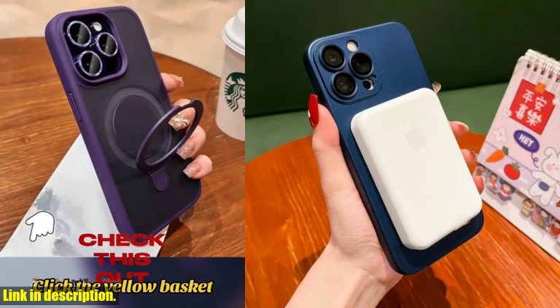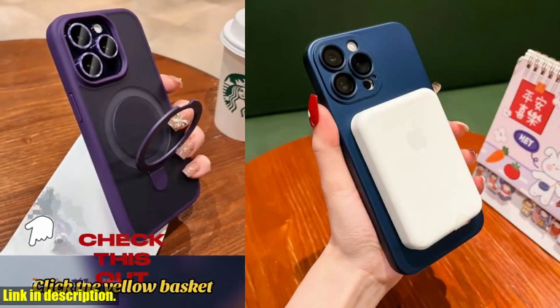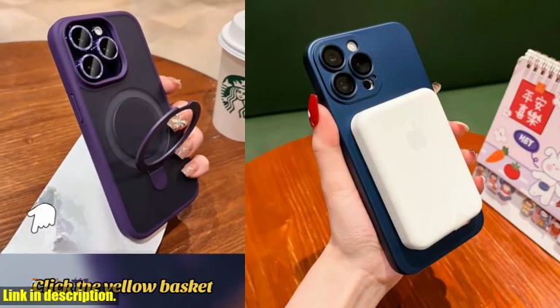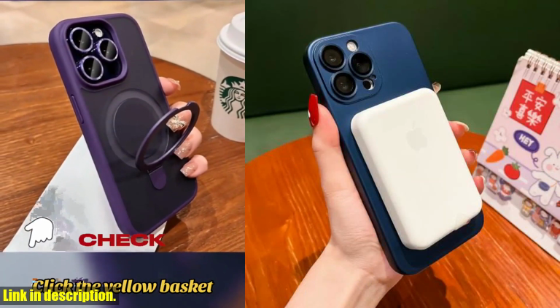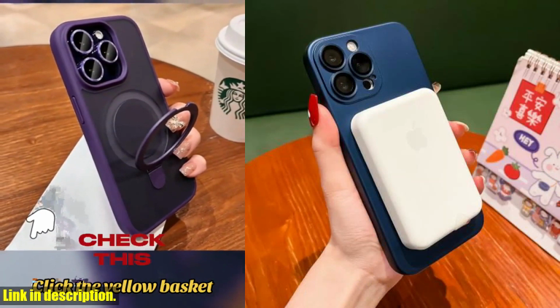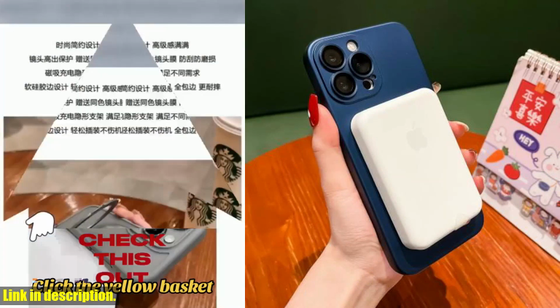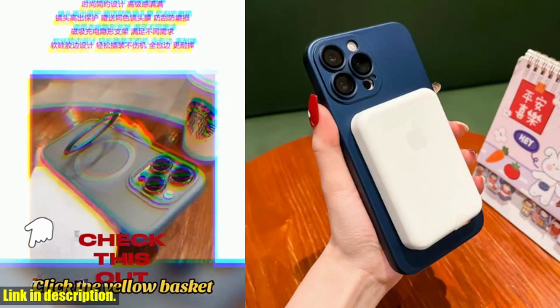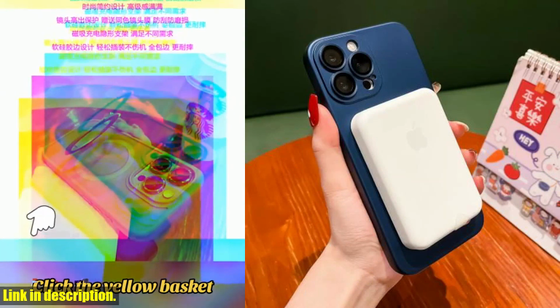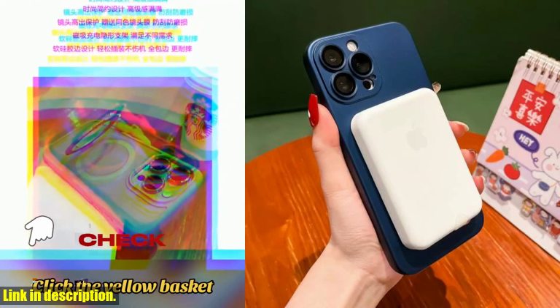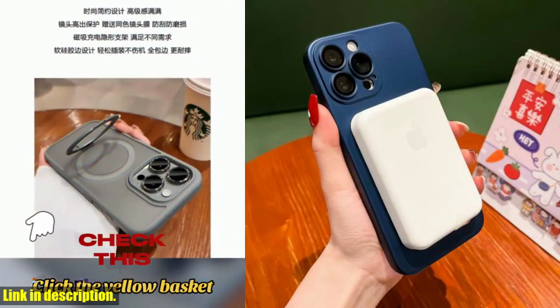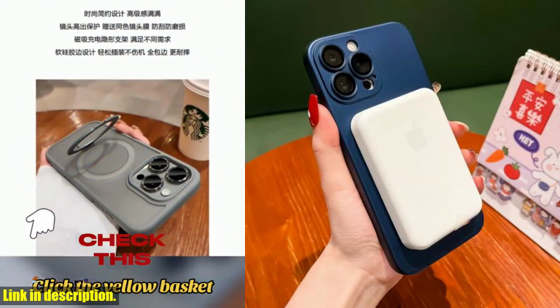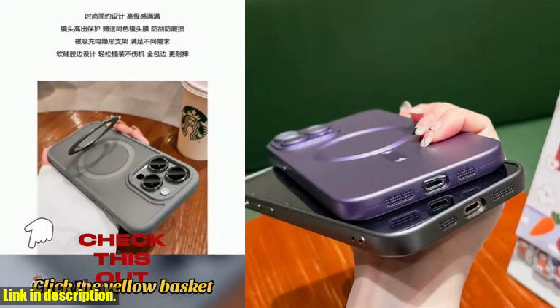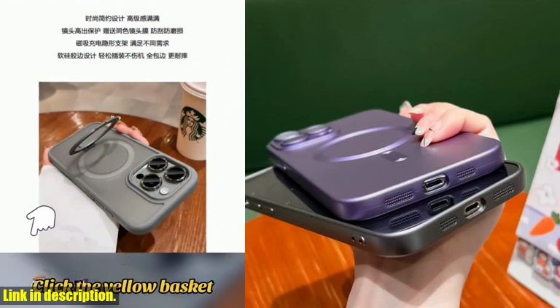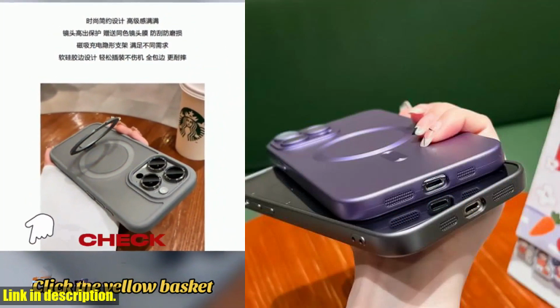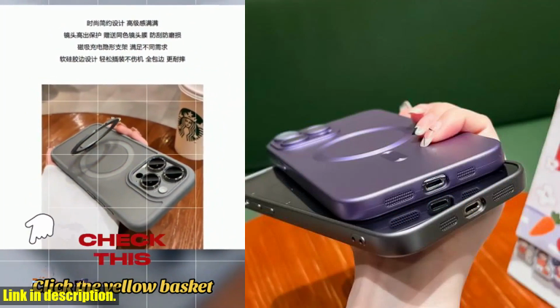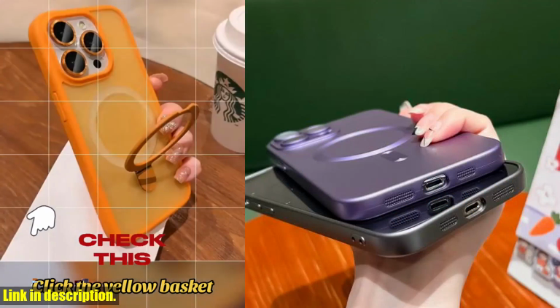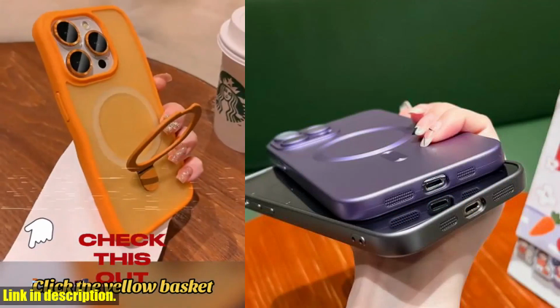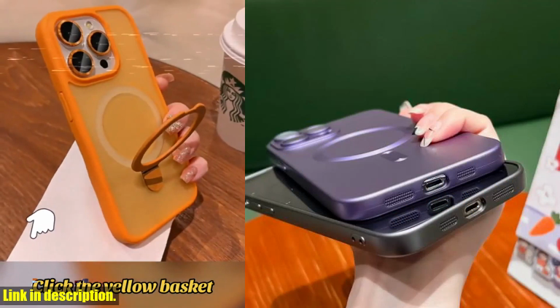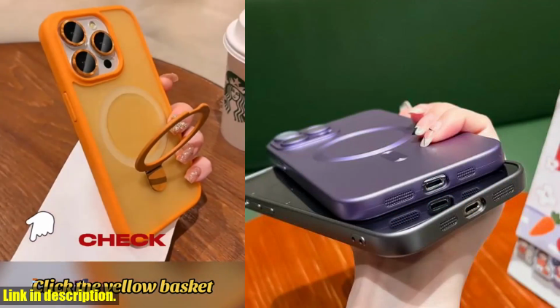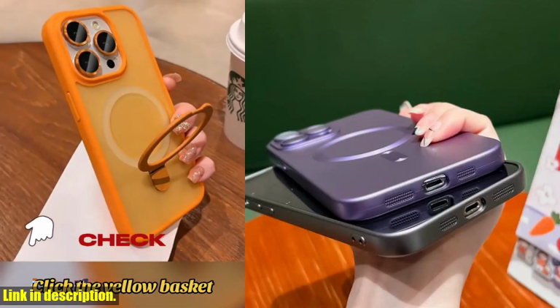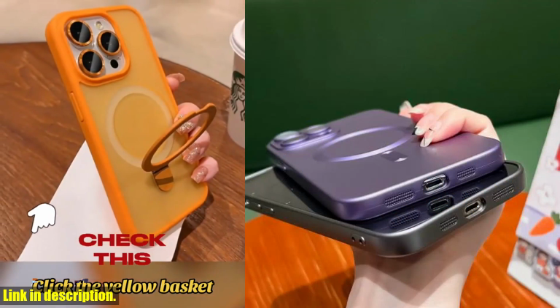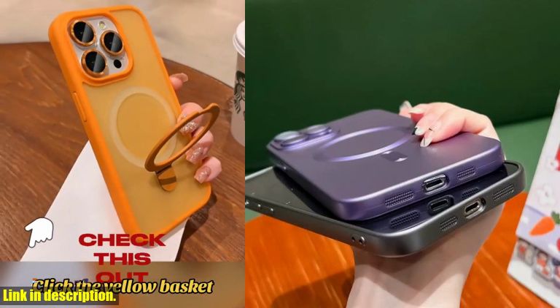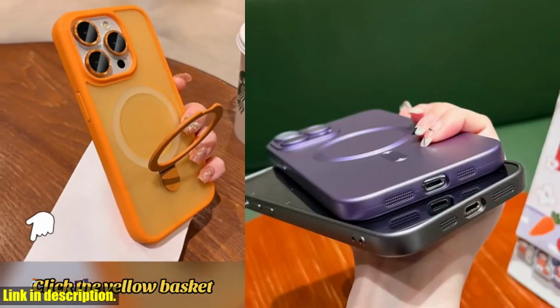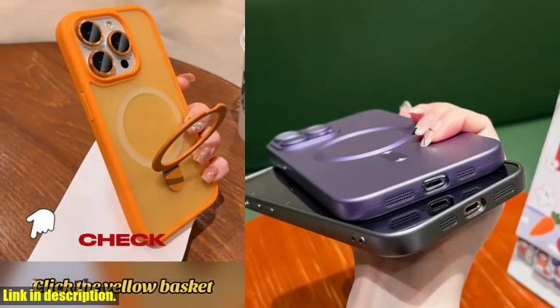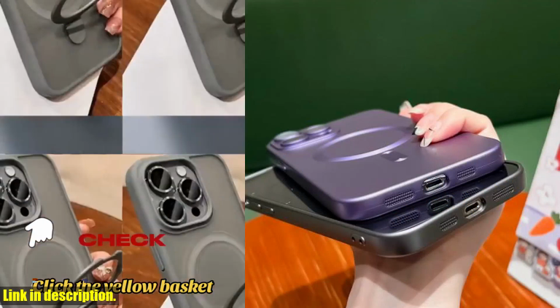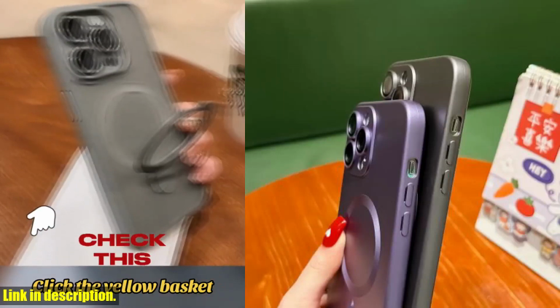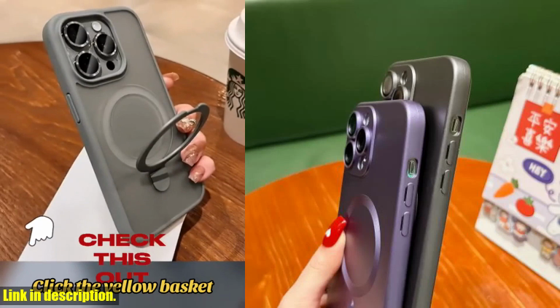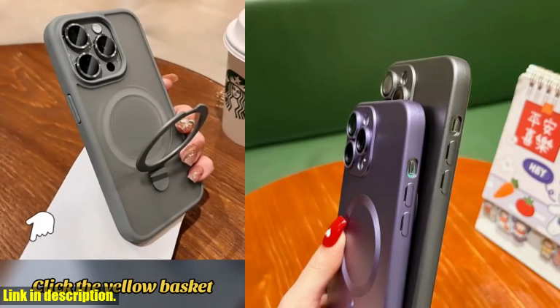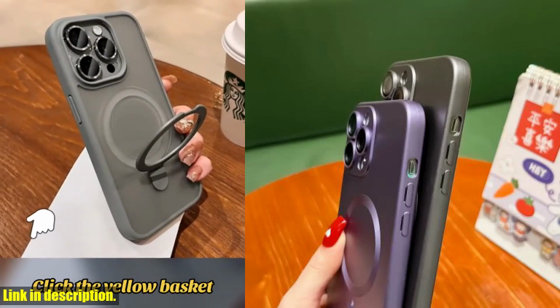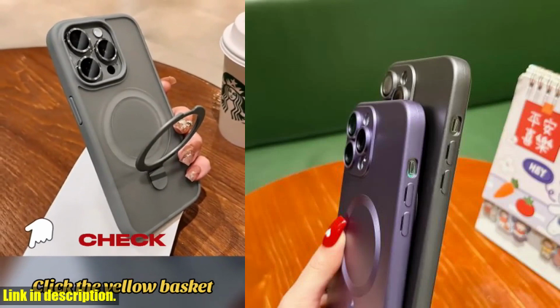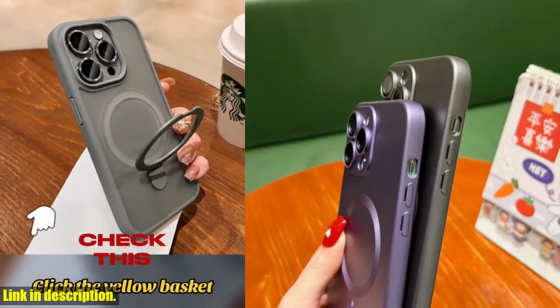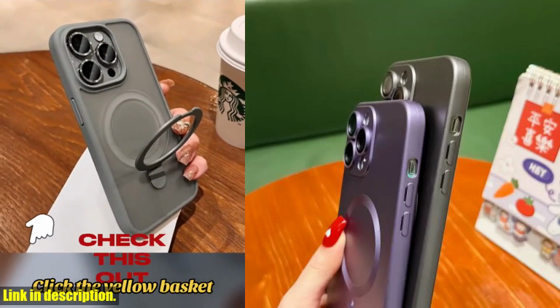The sleek and elegant design of the luxury MagSafe case adds a touch of luxury to your phone, while the top-notch protection ensures that your device stays safe from everyday wear and tear.